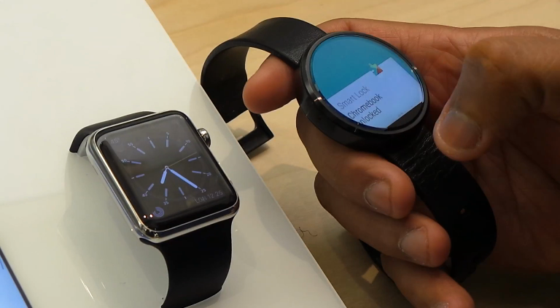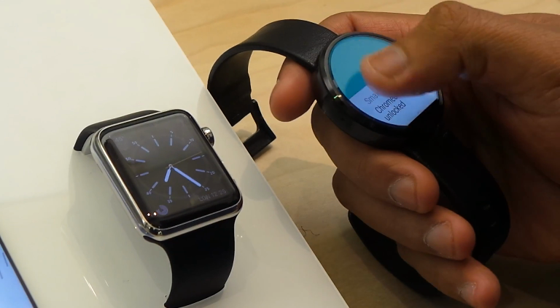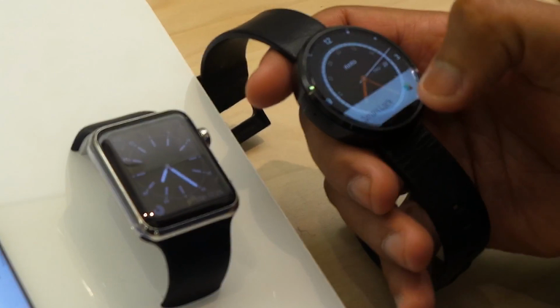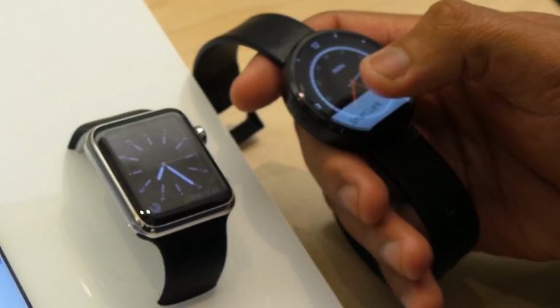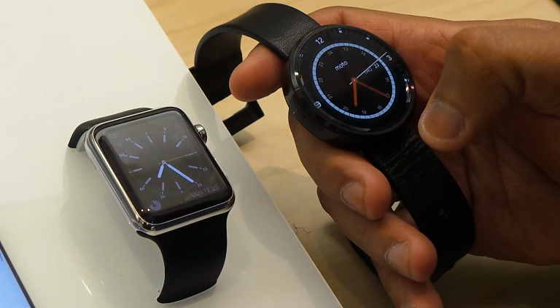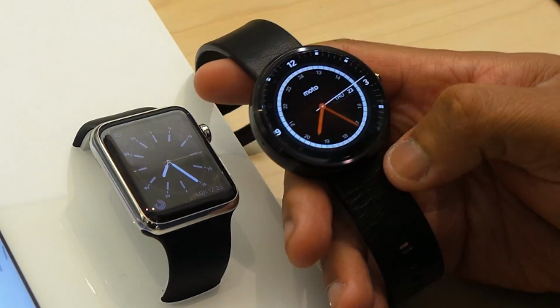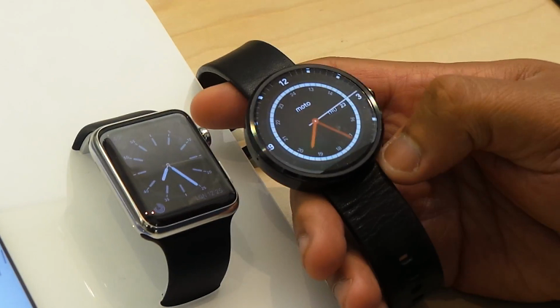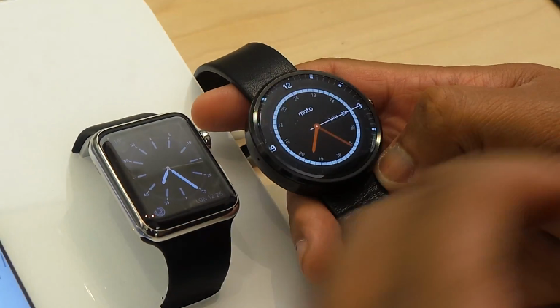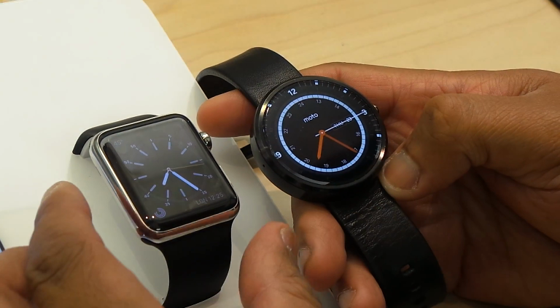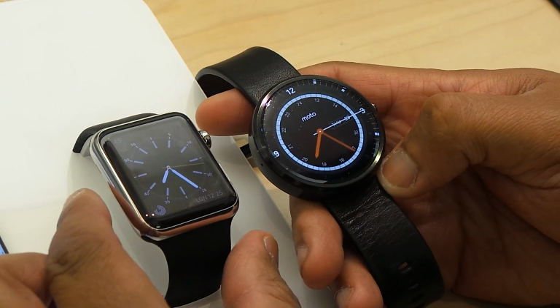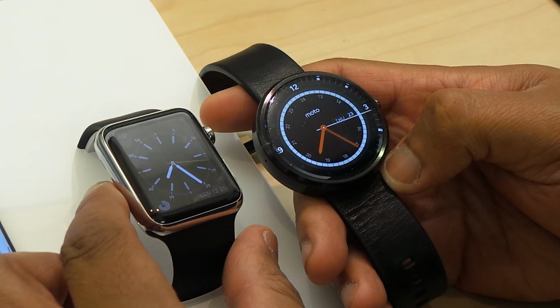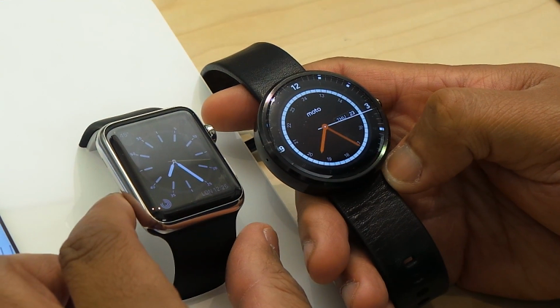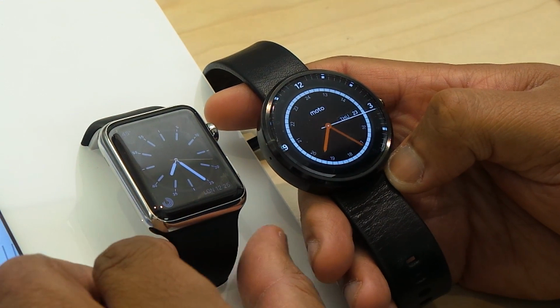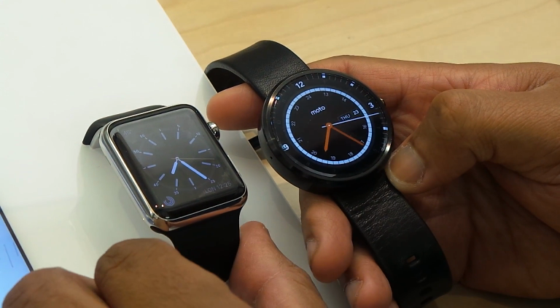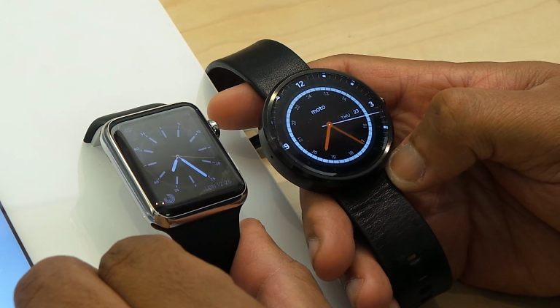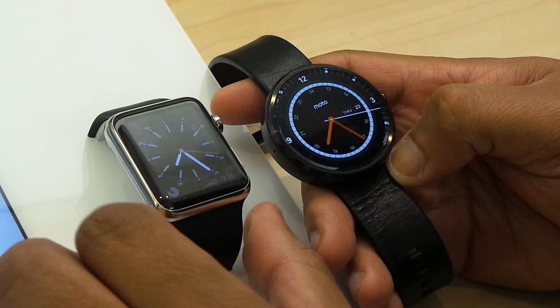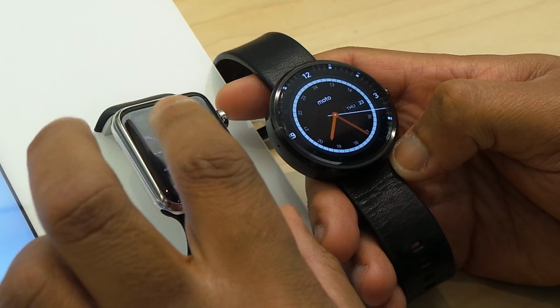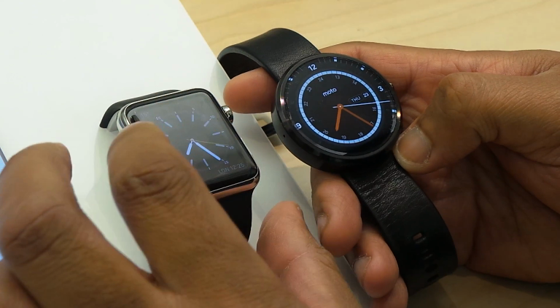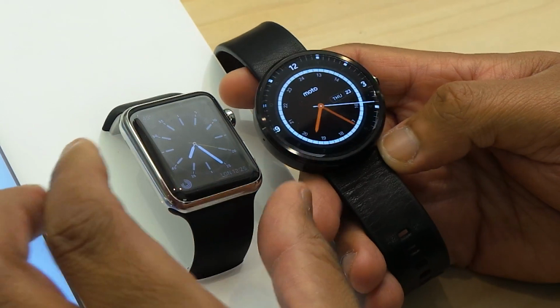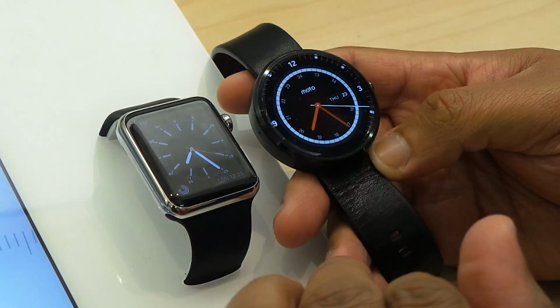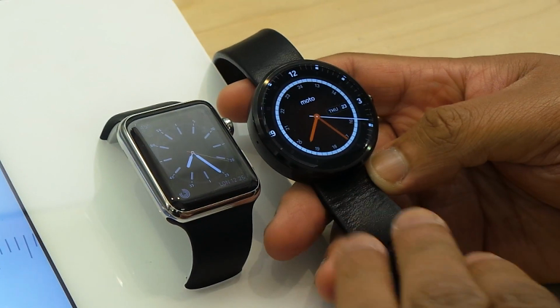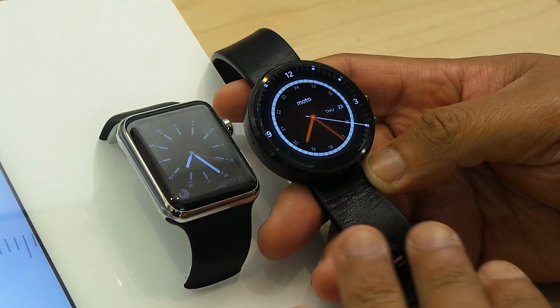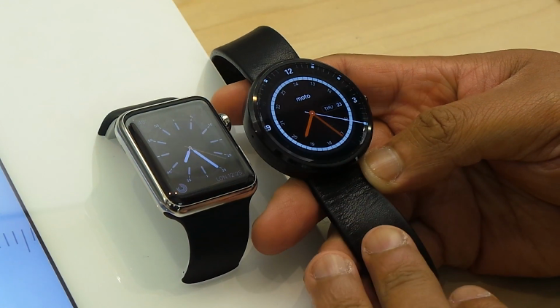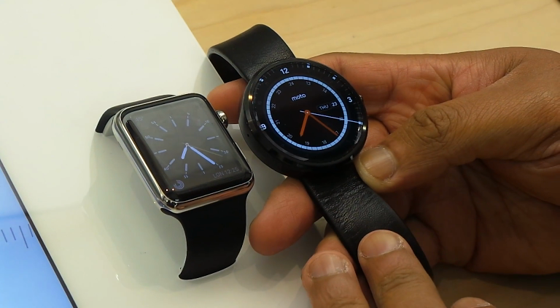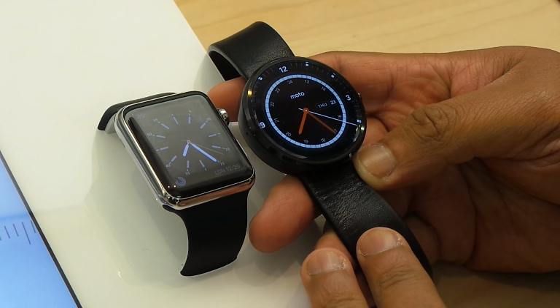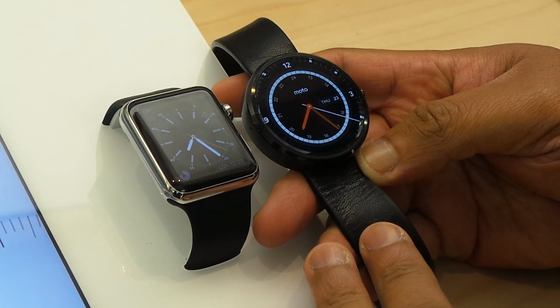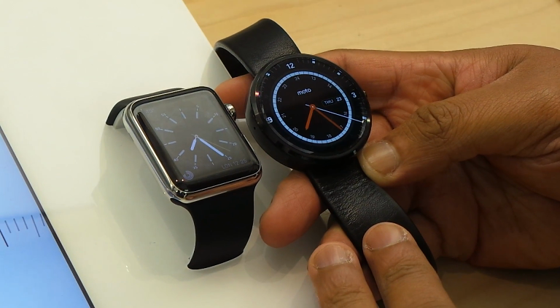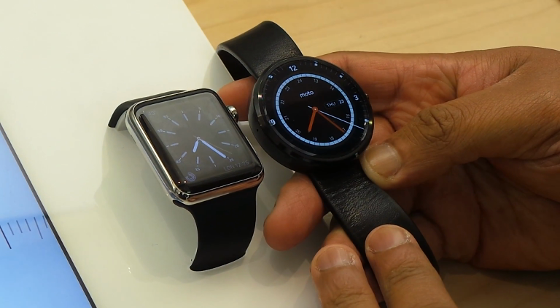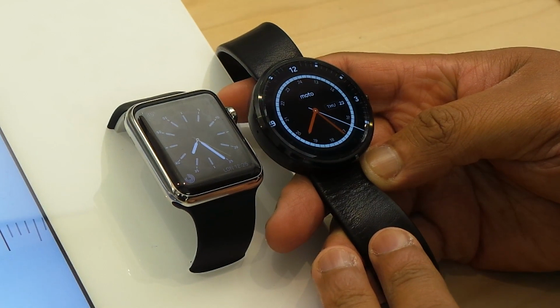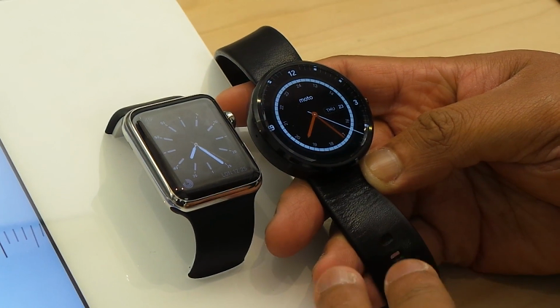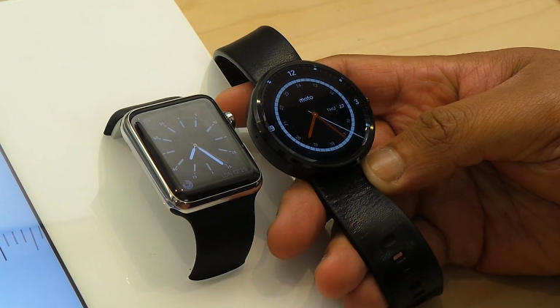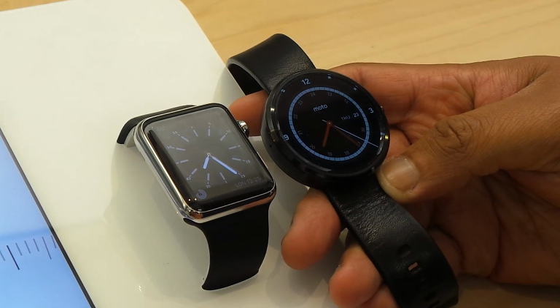So we're here in the Apple Store. We're checking out the silver version of the Apple Watch, just giving you a side-by-side comparison with Android Wear.